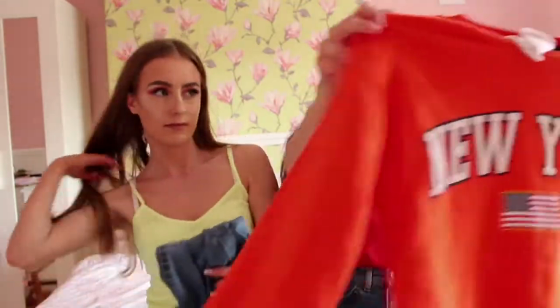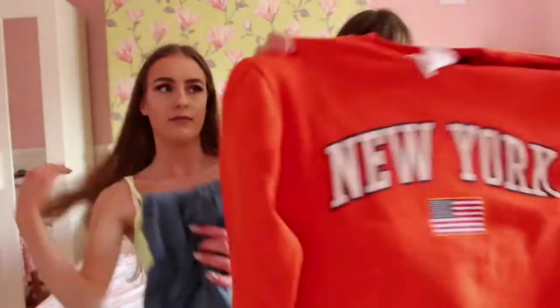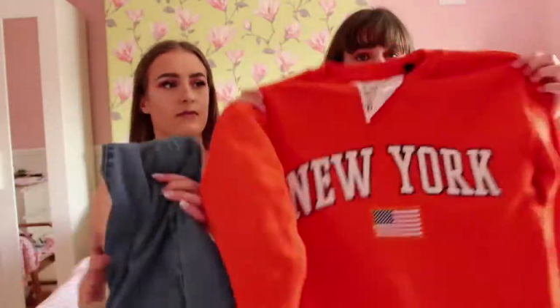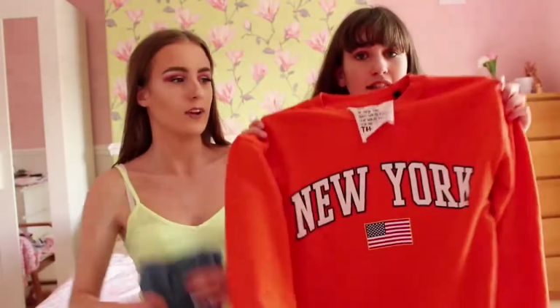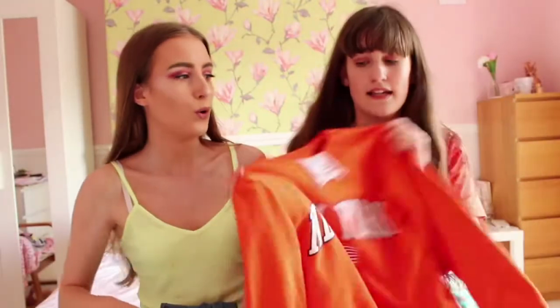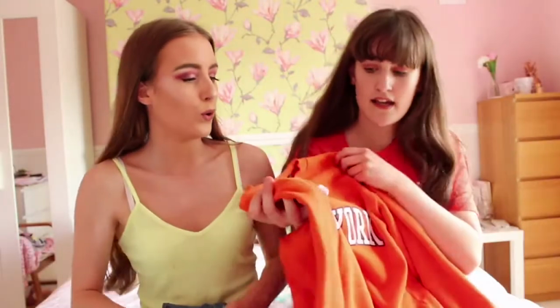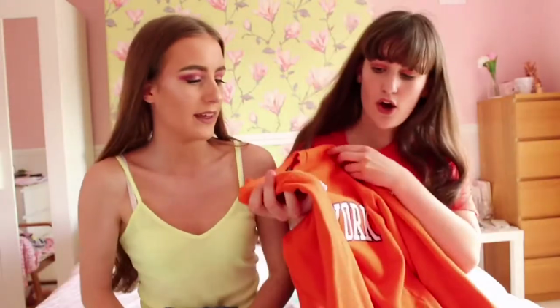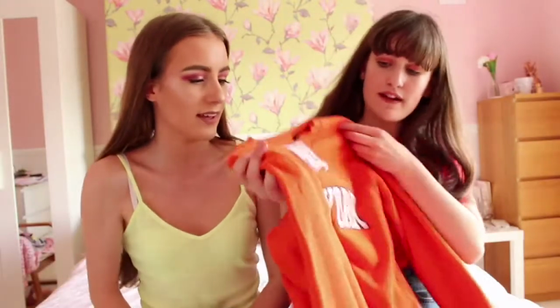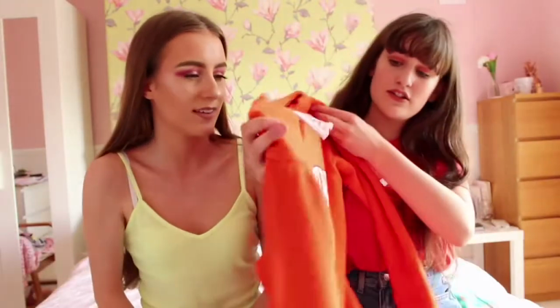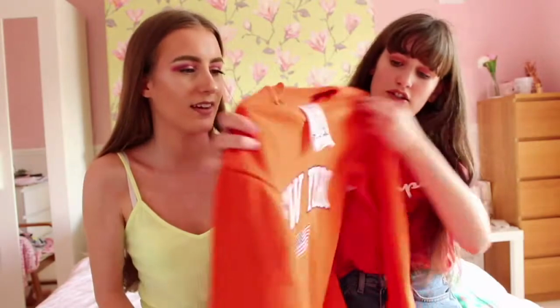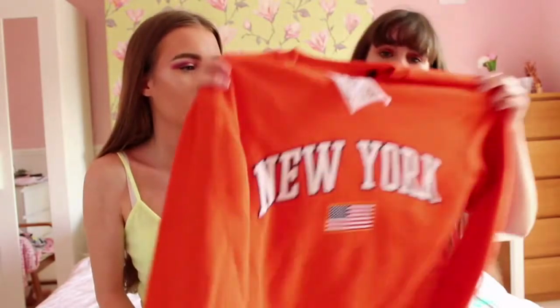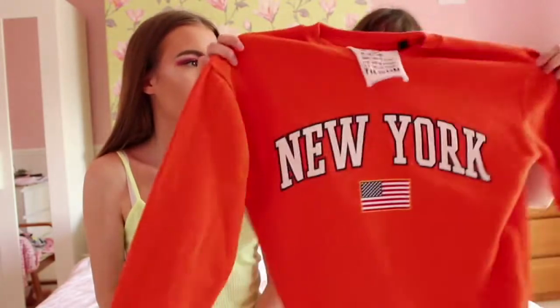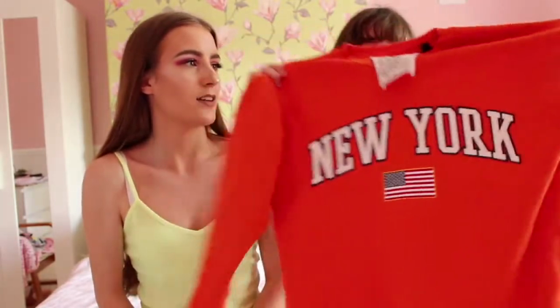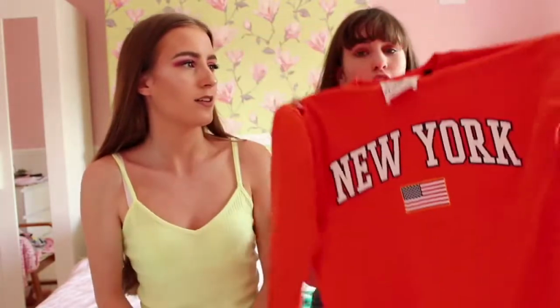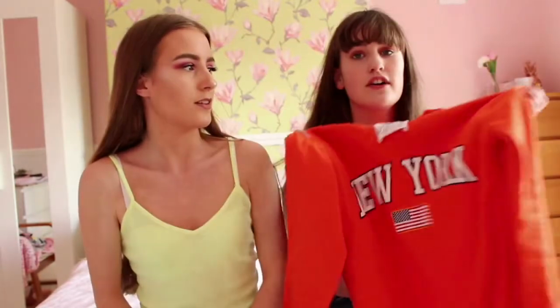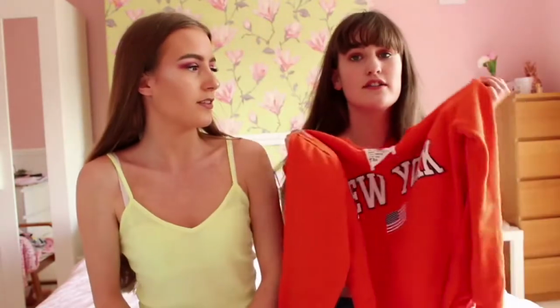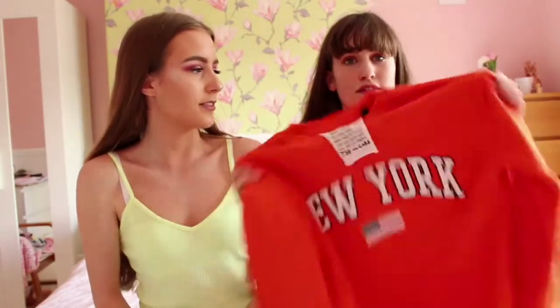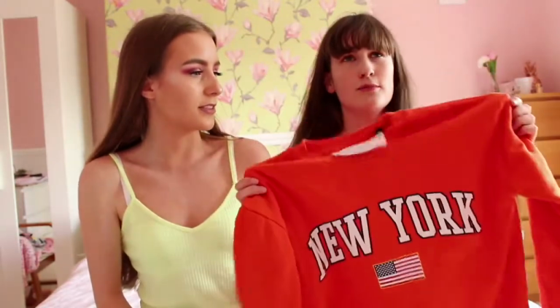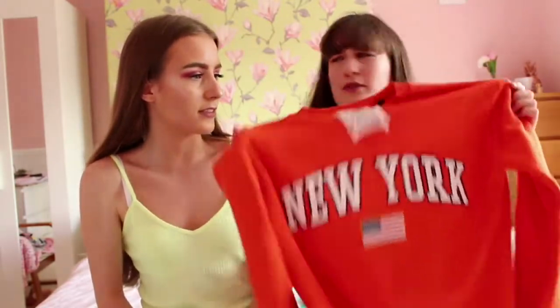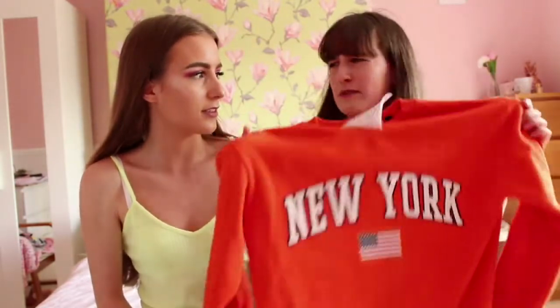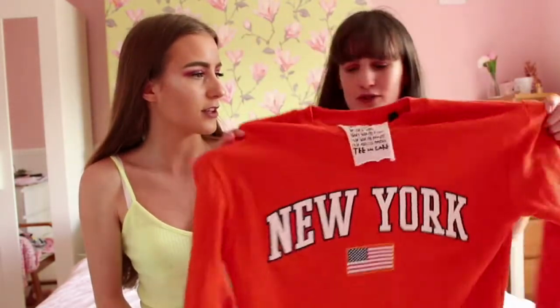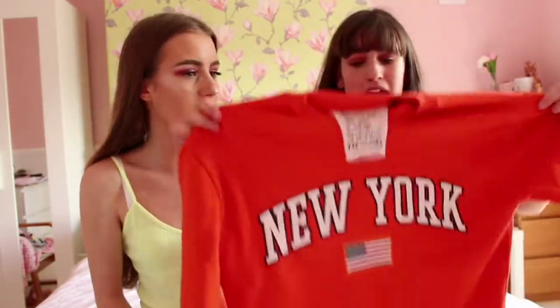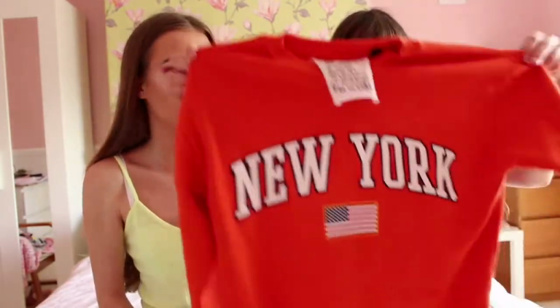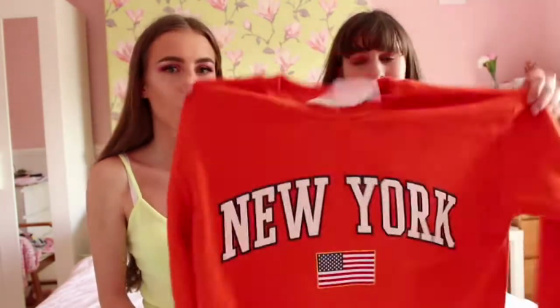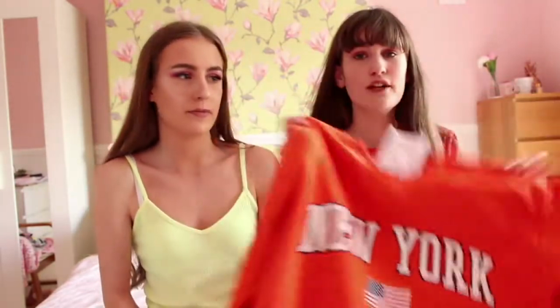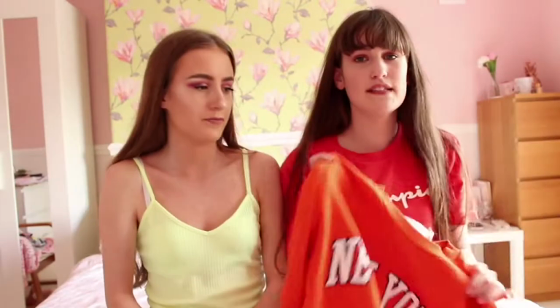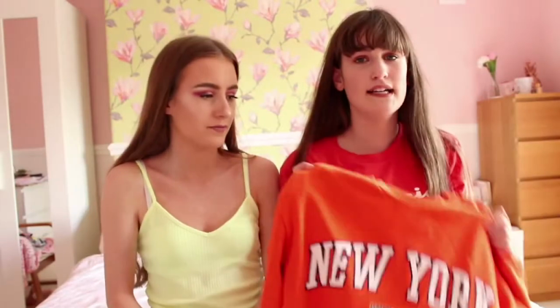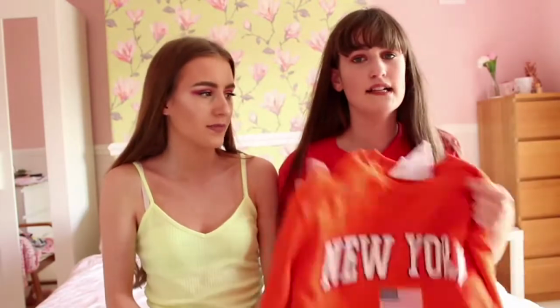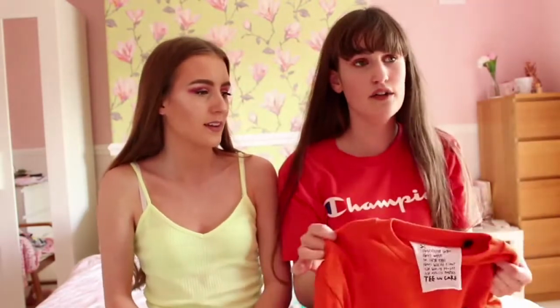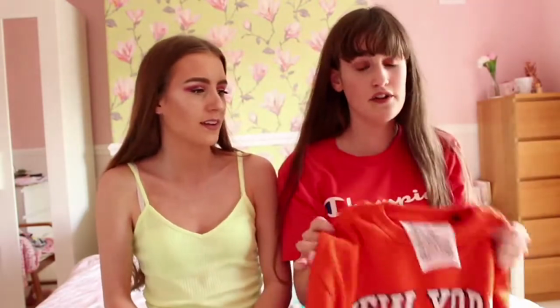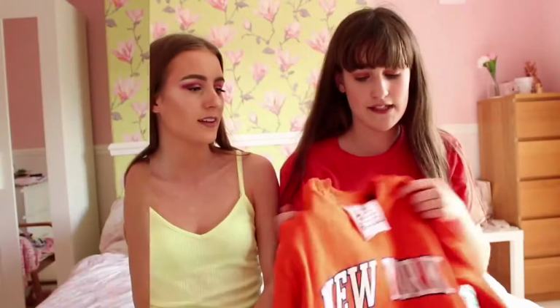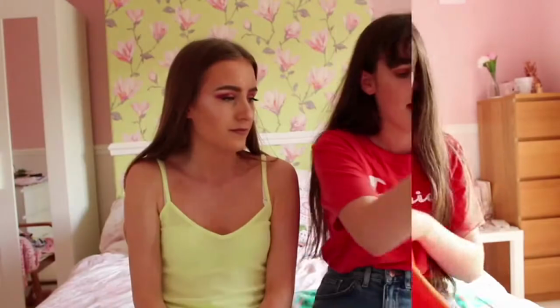Then there's this orange New York jumper which is from Topshop. It's slightly oversized and I love oversized wear.